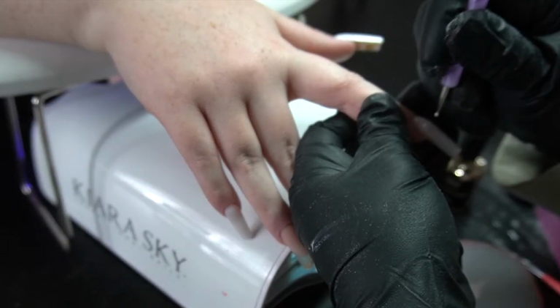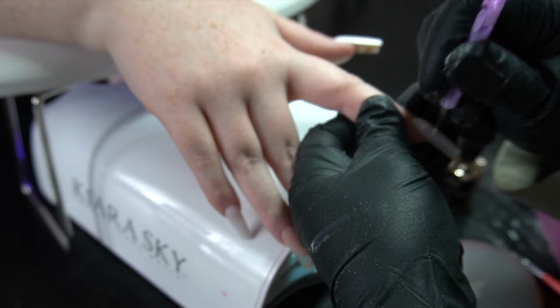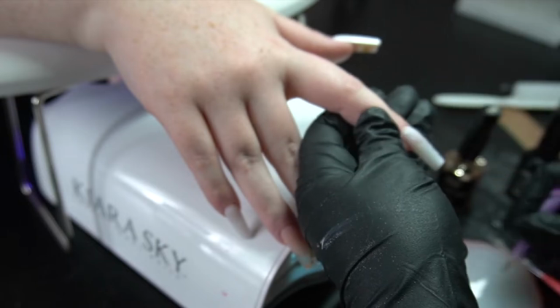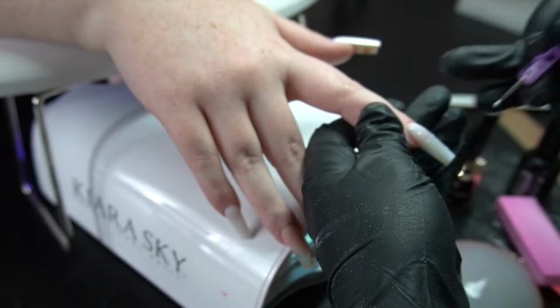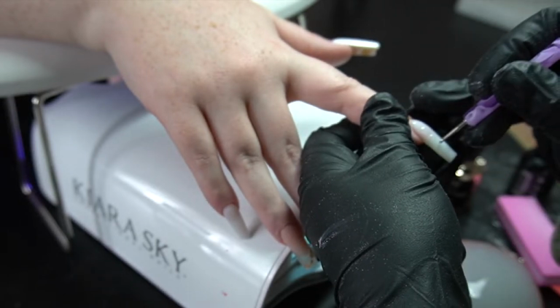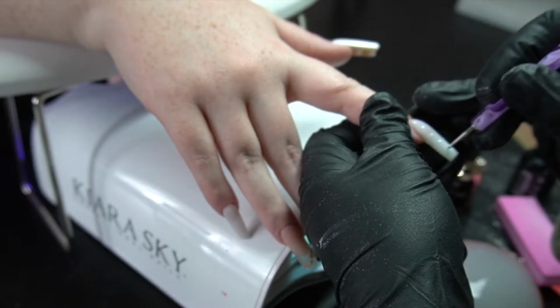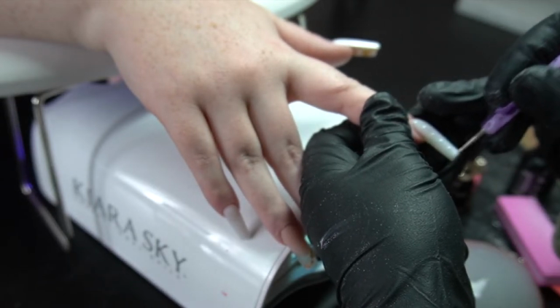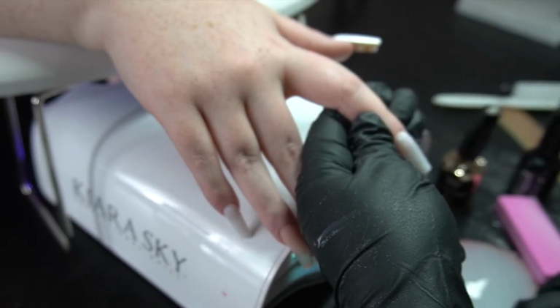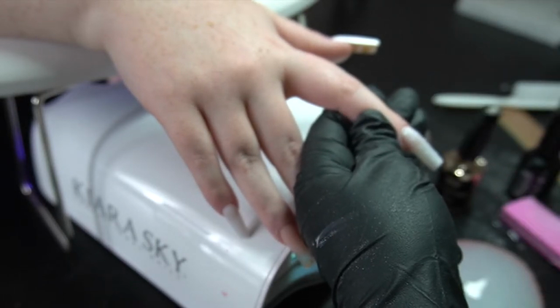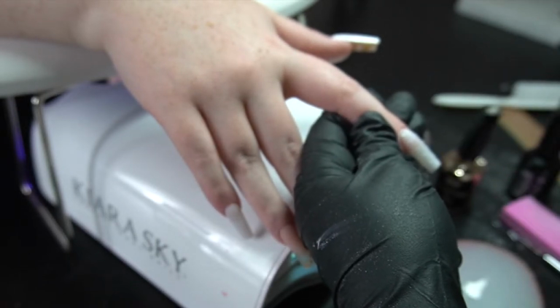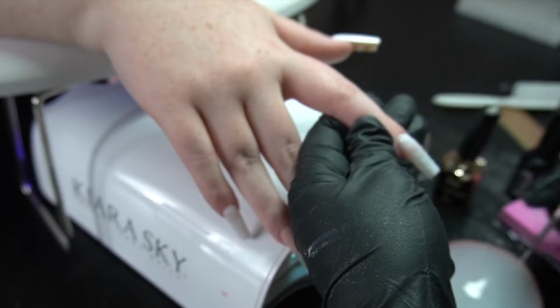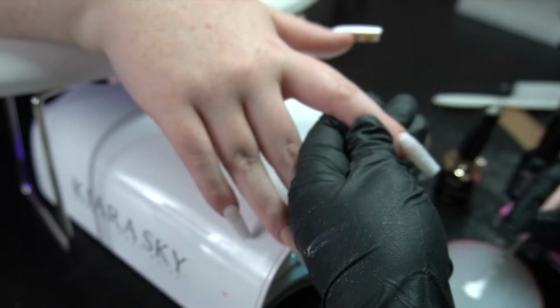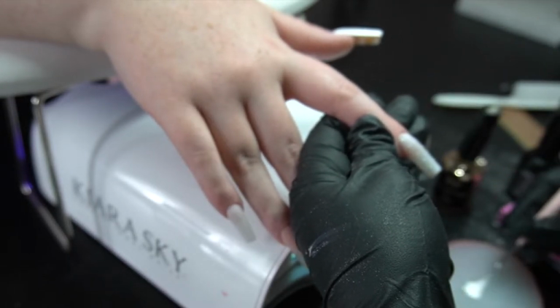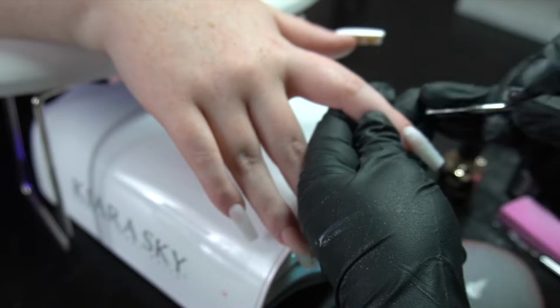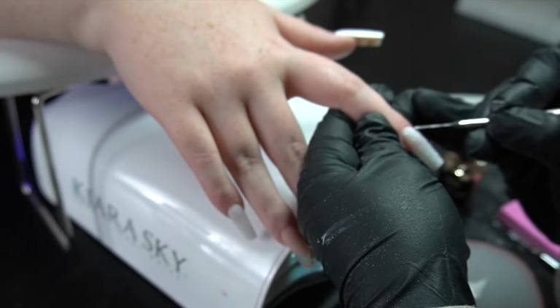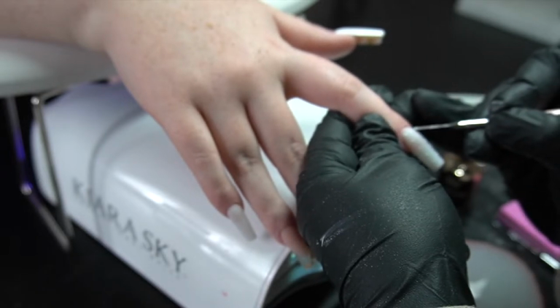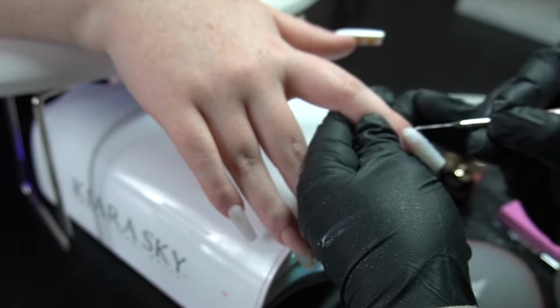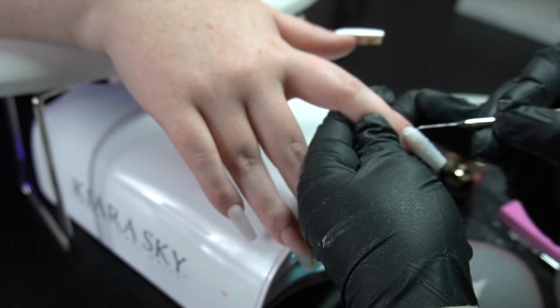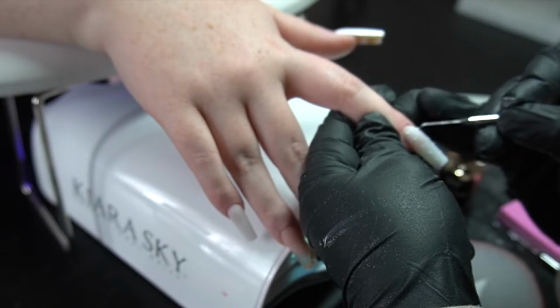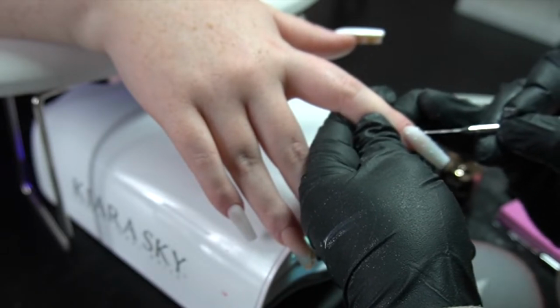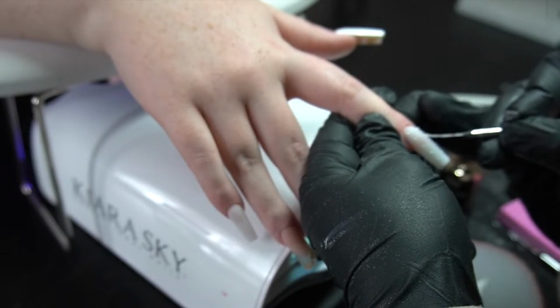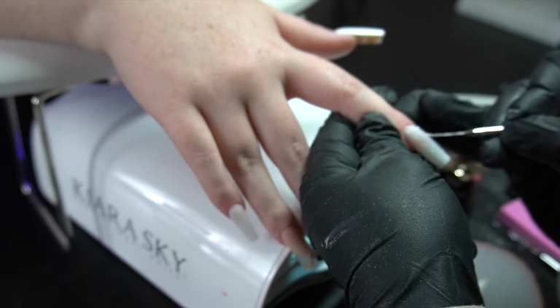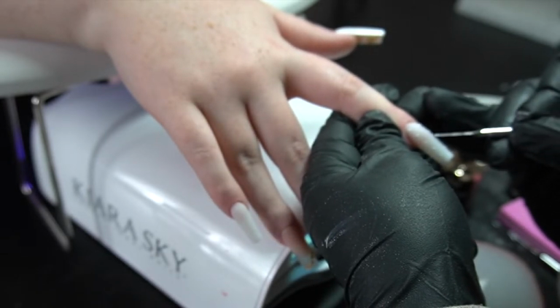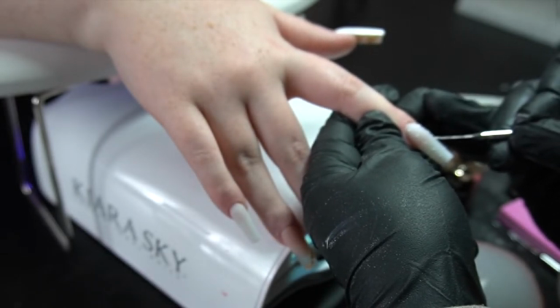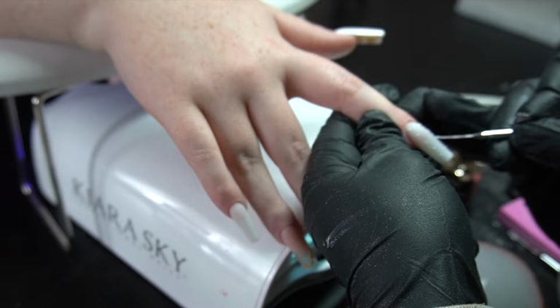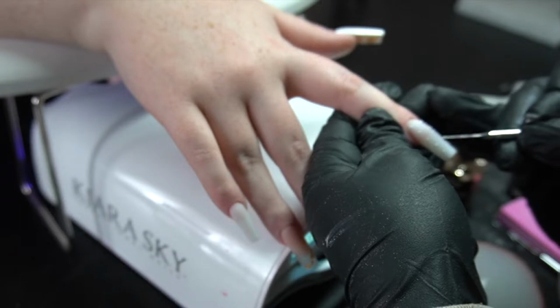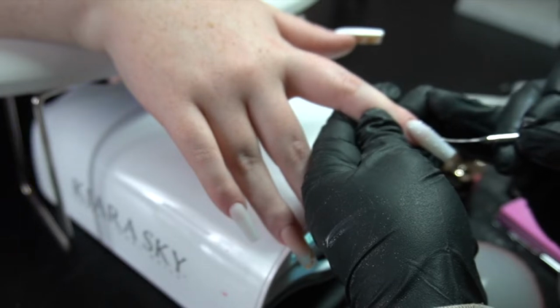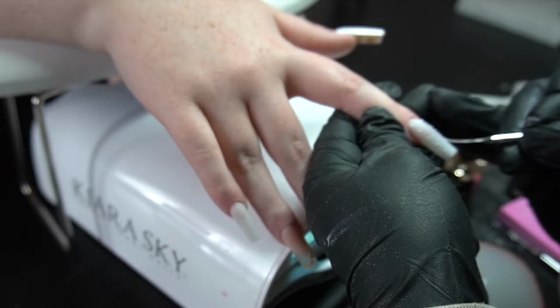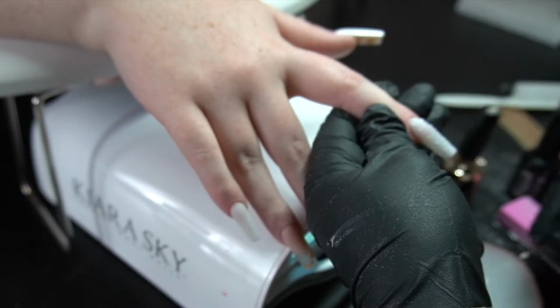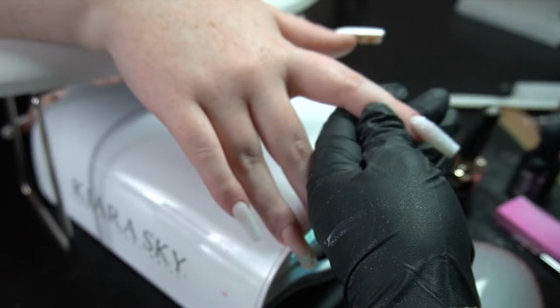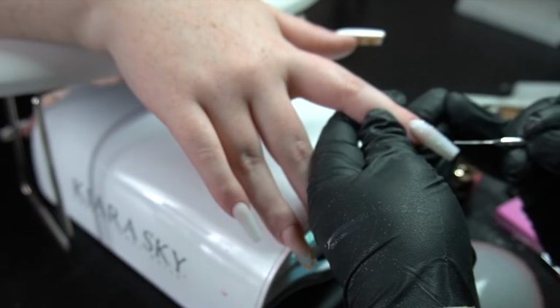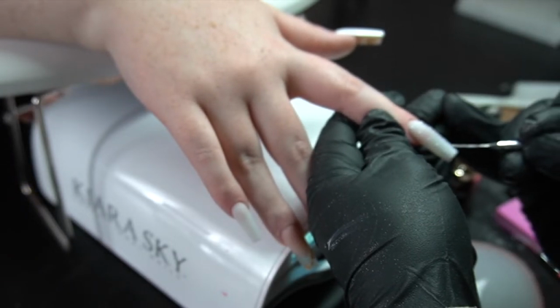Now I'm going to go ahead and do my art on this hand as well, dotting where I feel like I need it. And on this one we ended up doing lines in between.